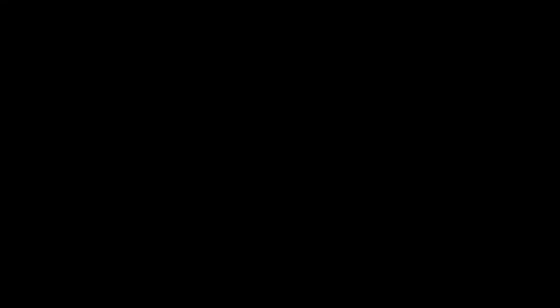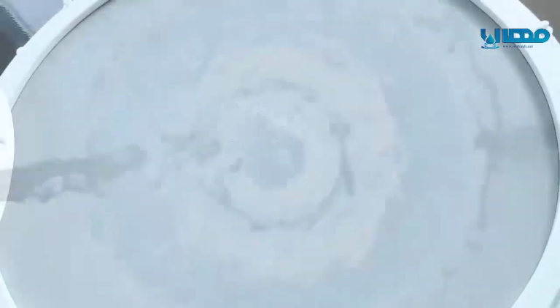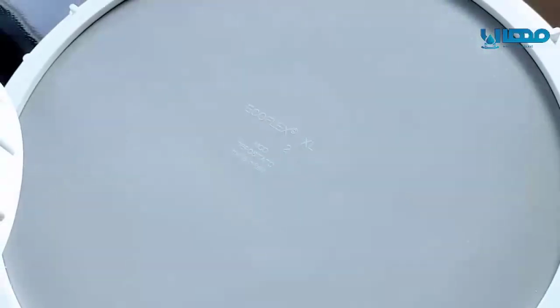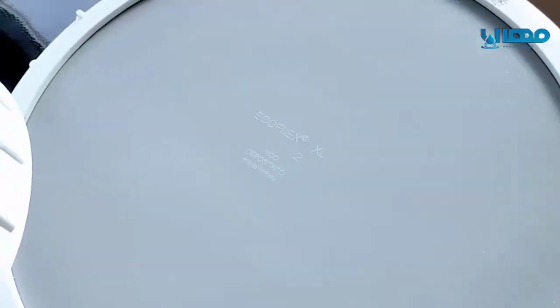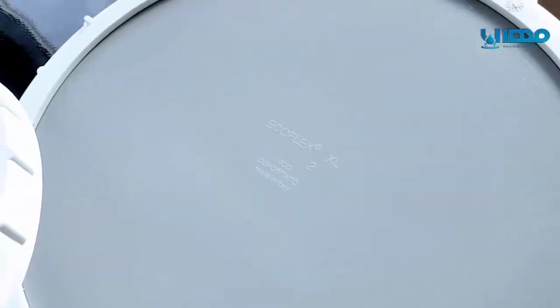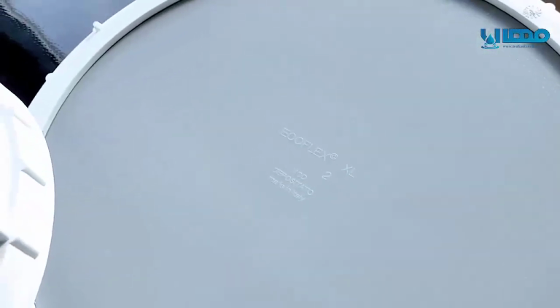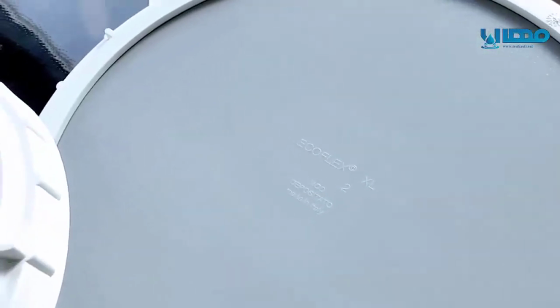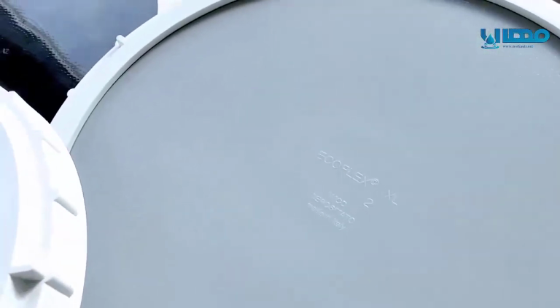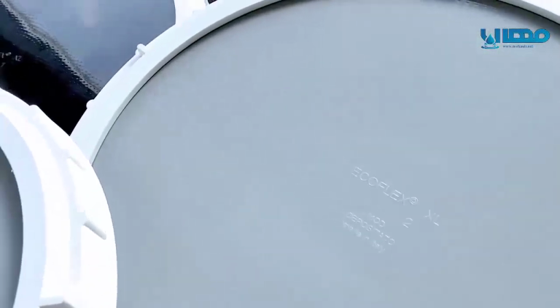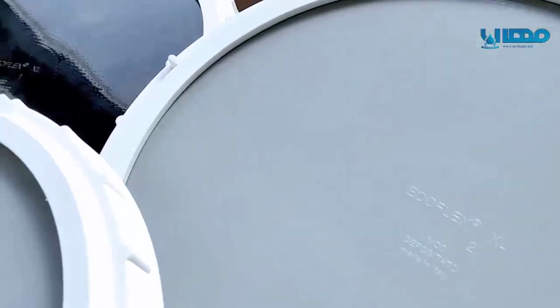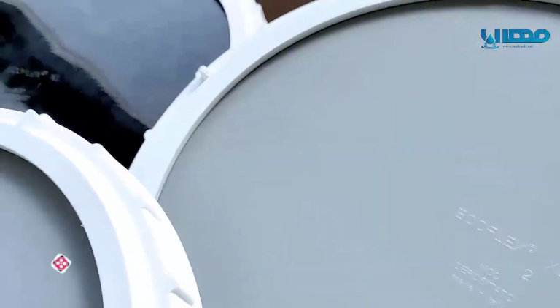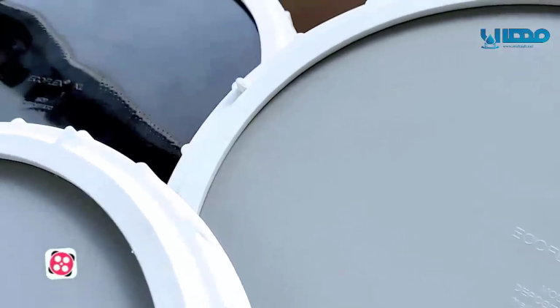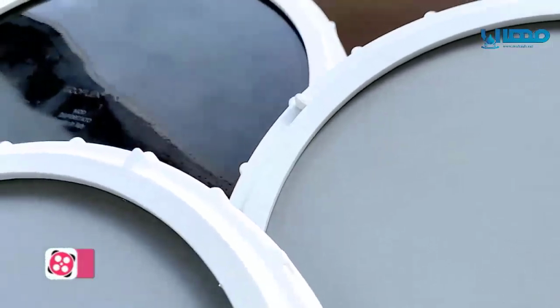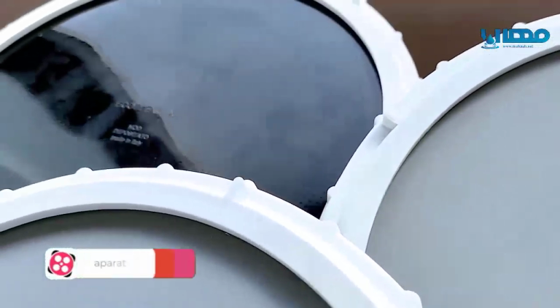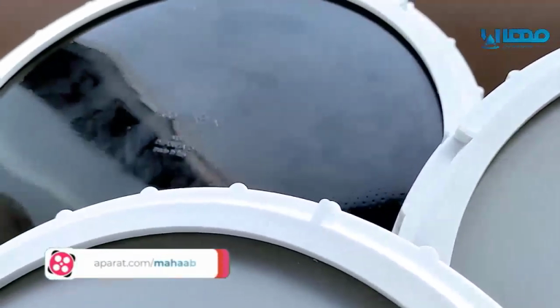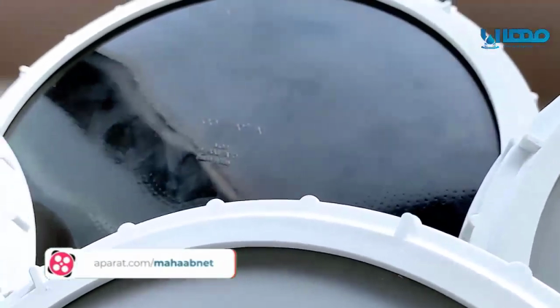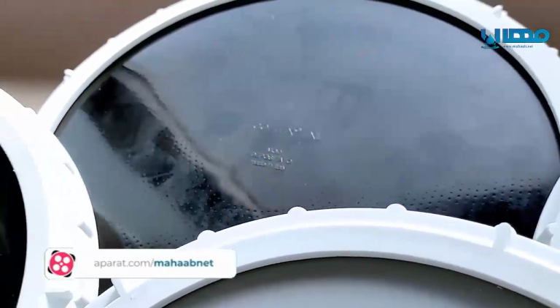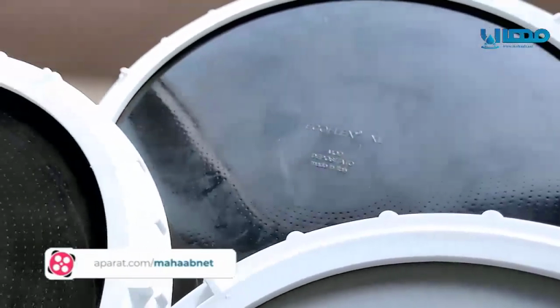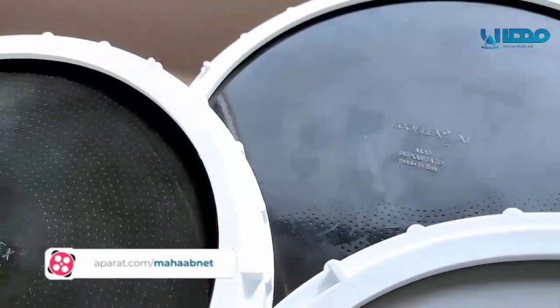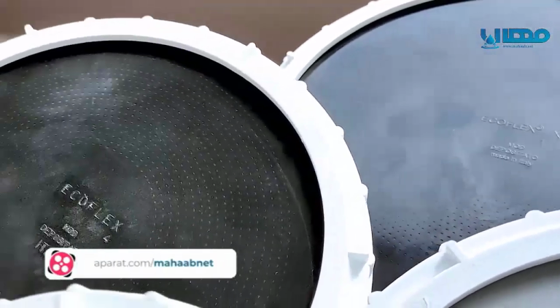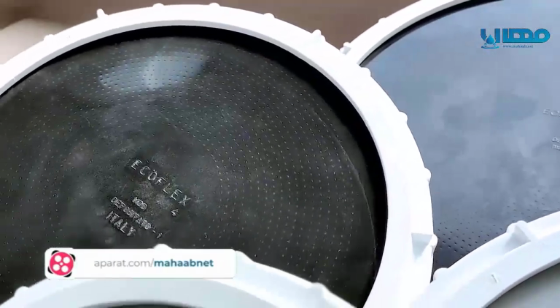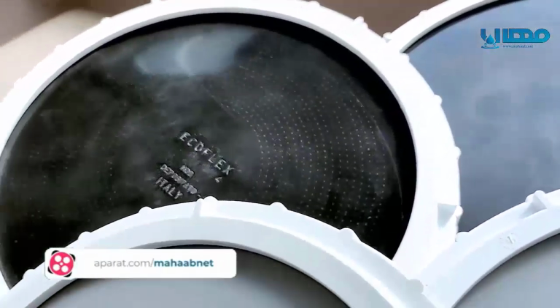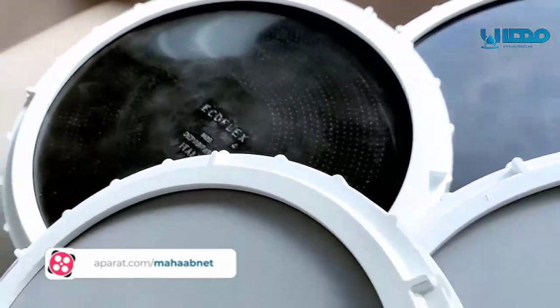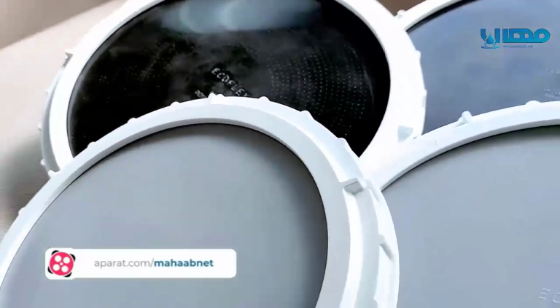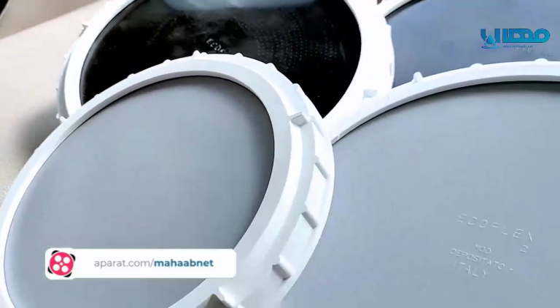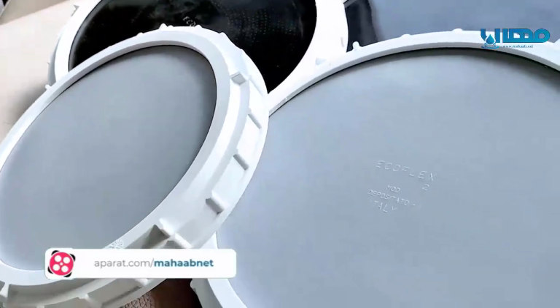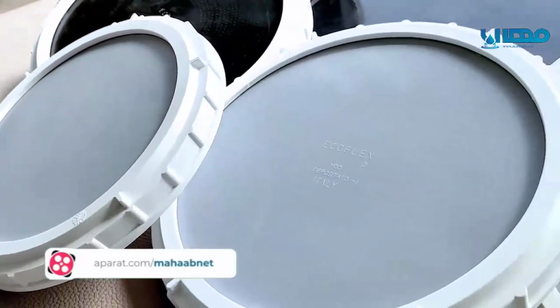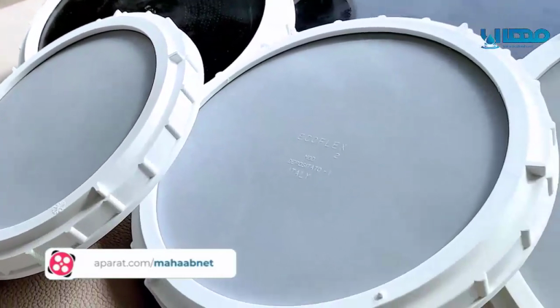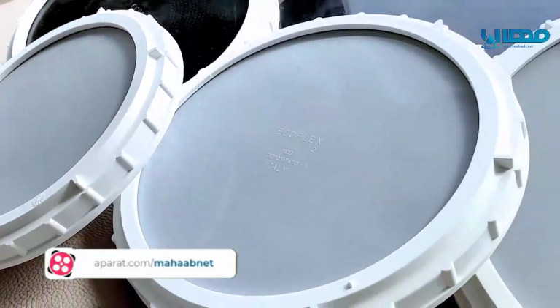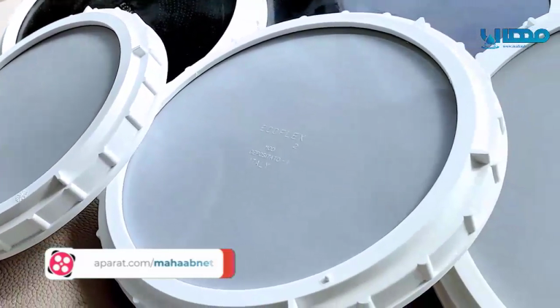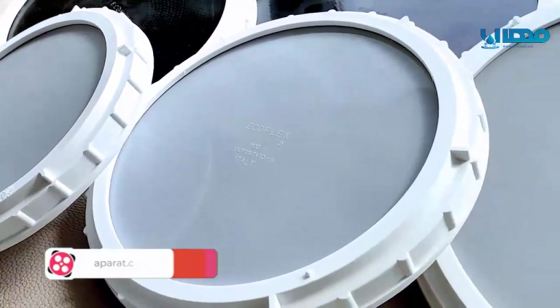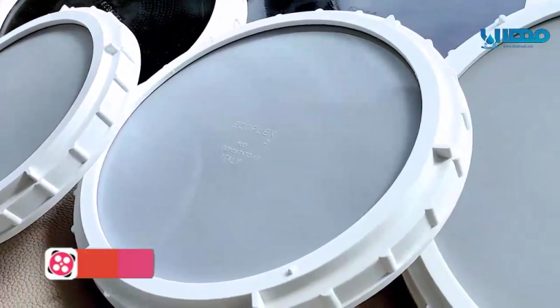Welcome! We're here today to provide you with the latest news about our ECOFLEX disk diffusers. Our new models are built on decades of experience with the current ECOFLEX diffuser.